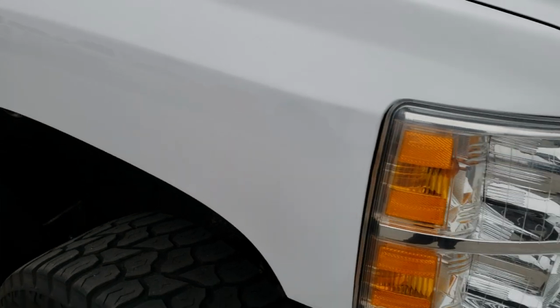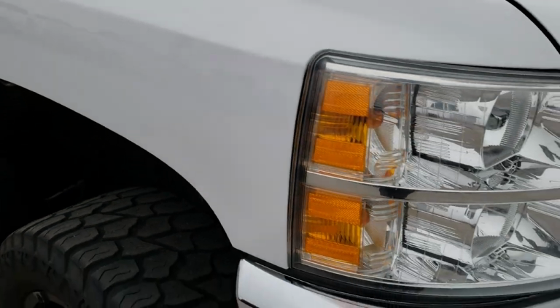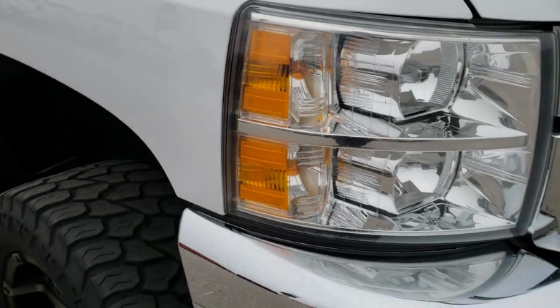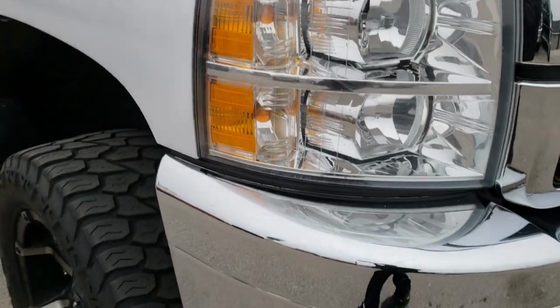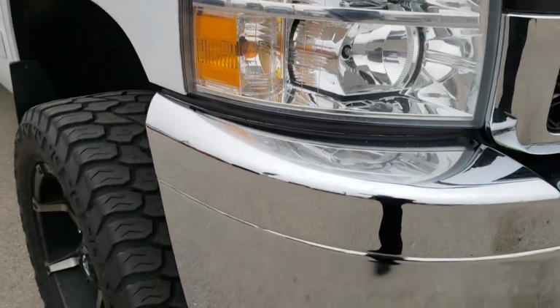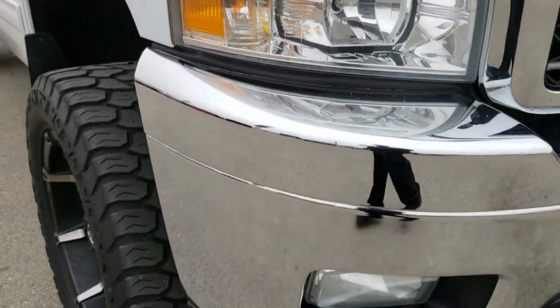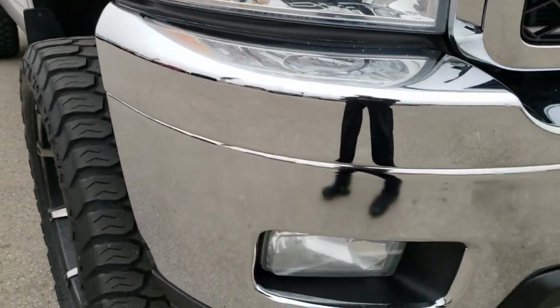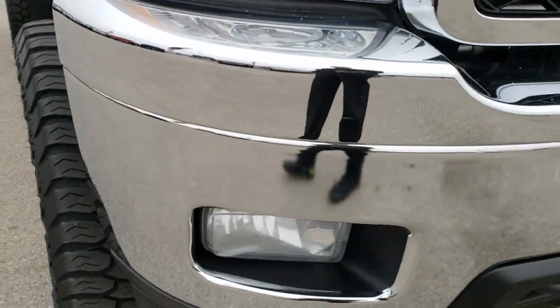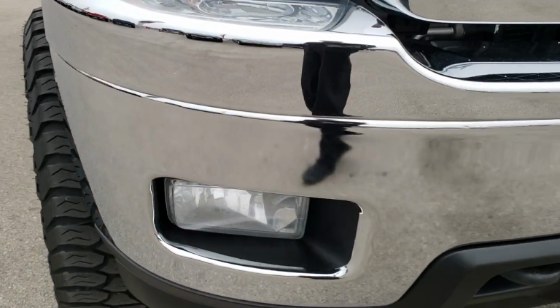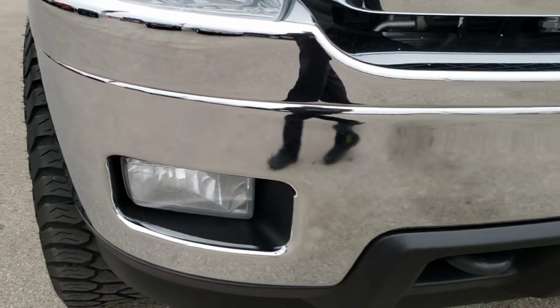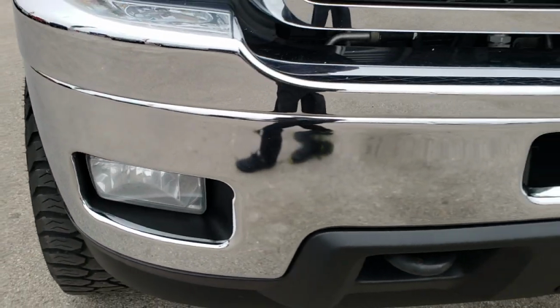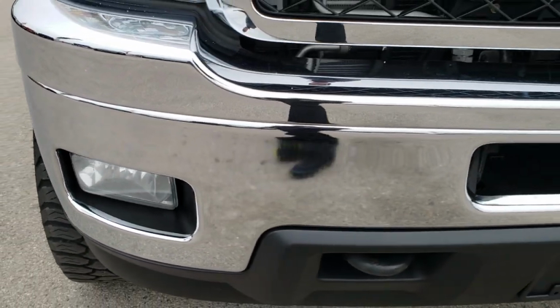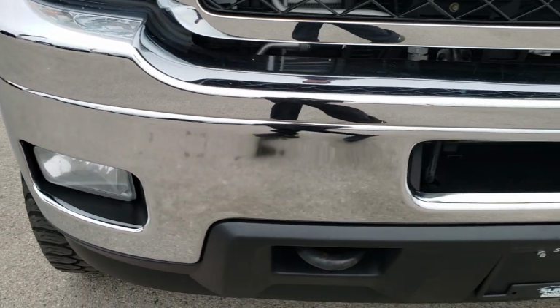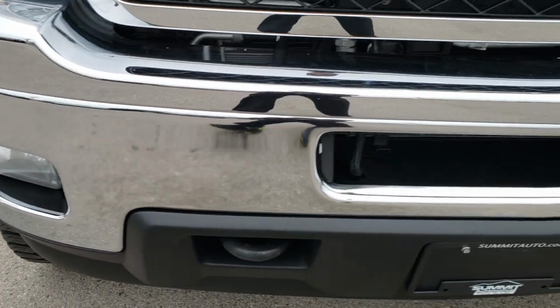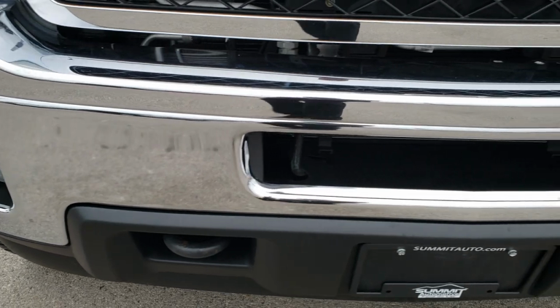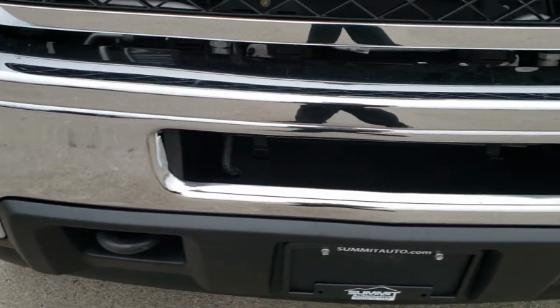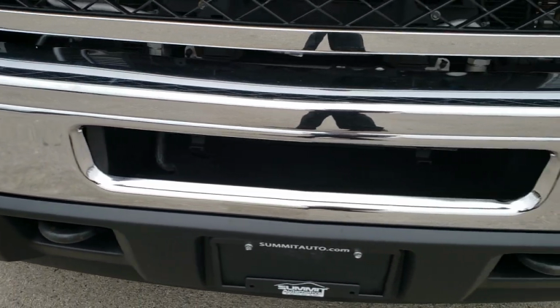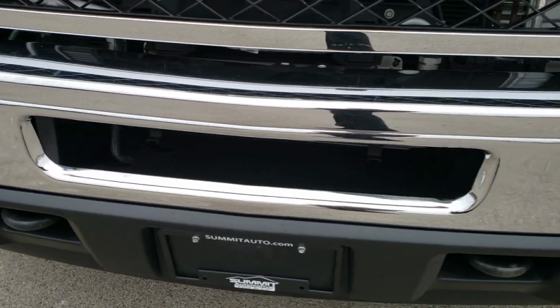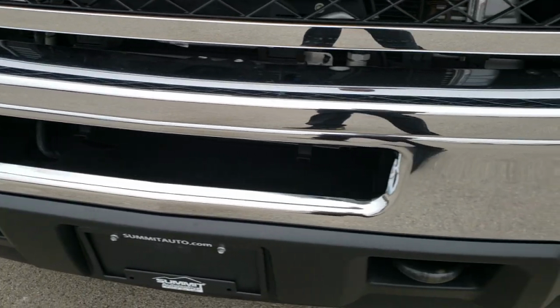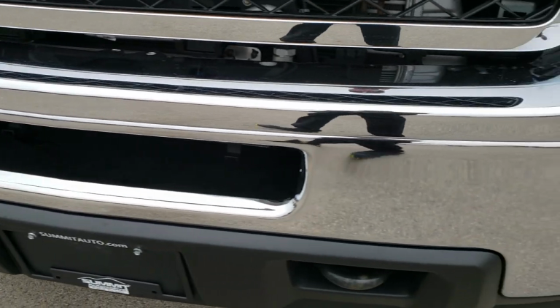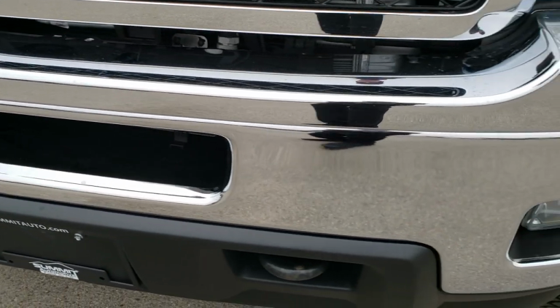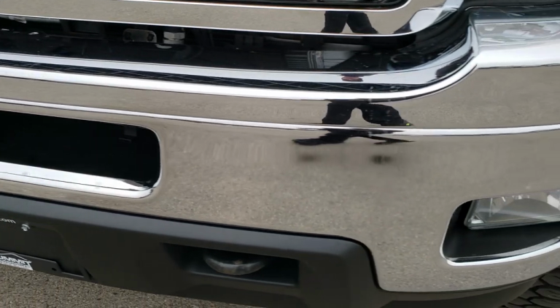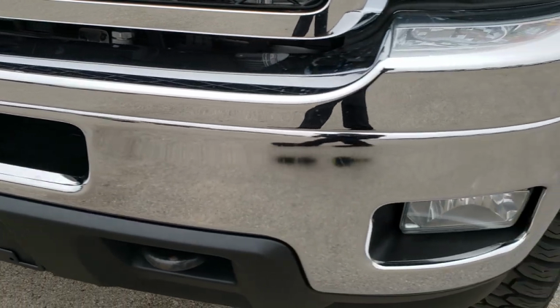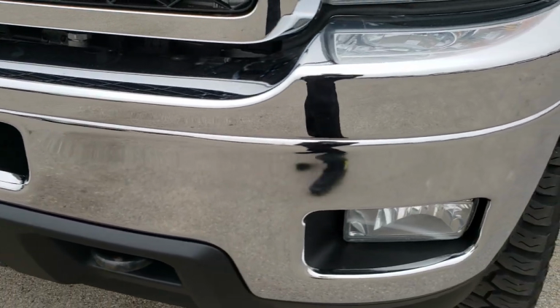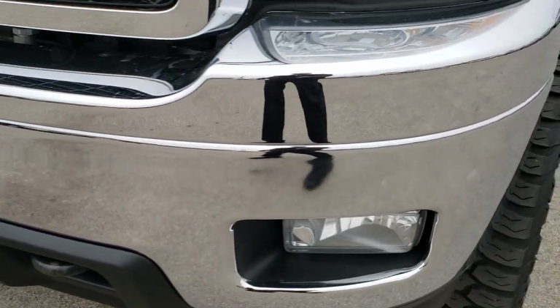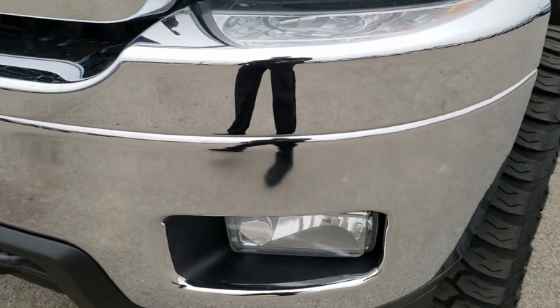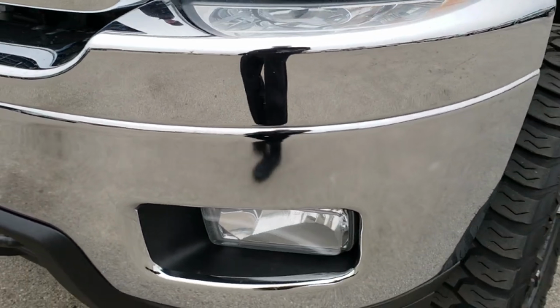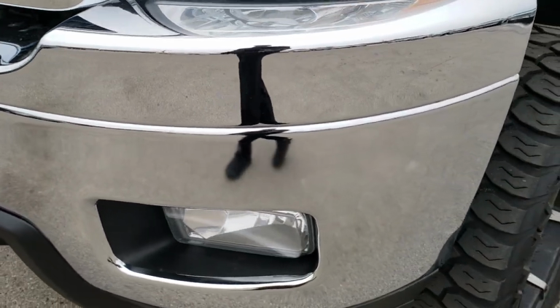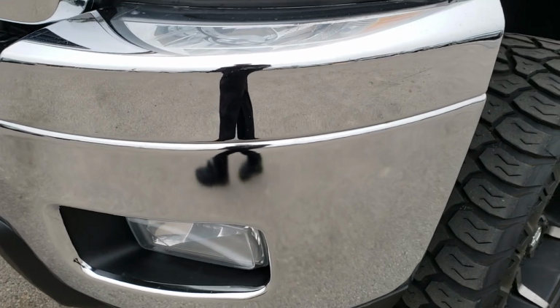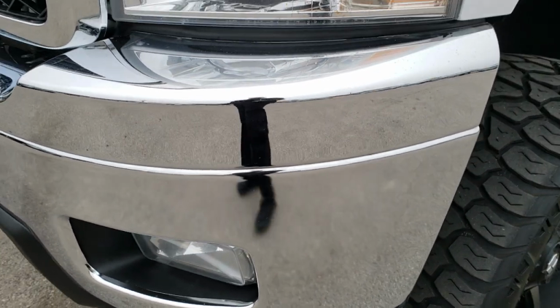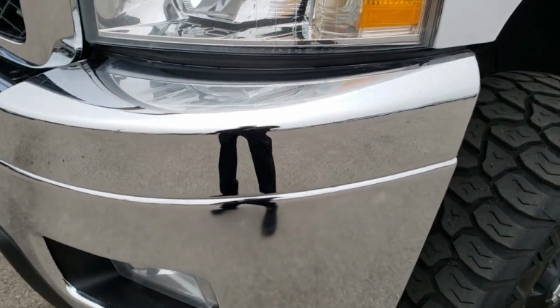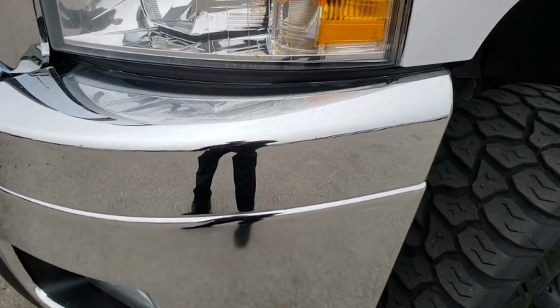This truck has a 6.6 liter Duramax diesel with the LML motor. From this HD video you will be able to tell that this truck is extremely clean all the way around.